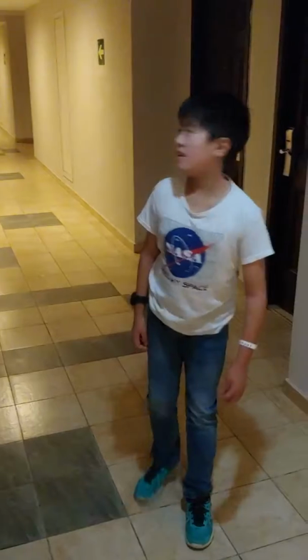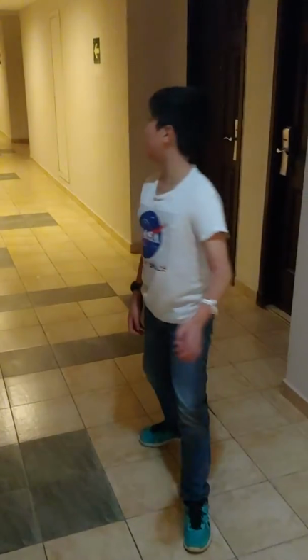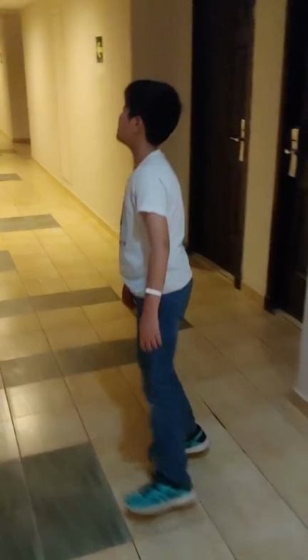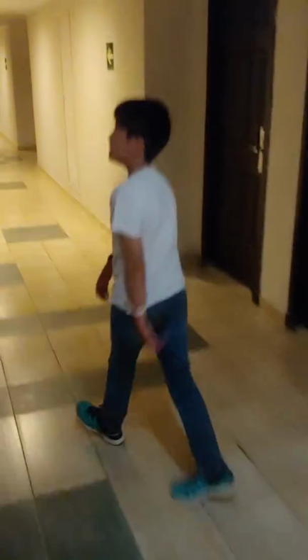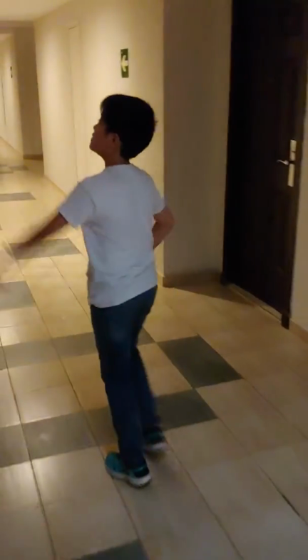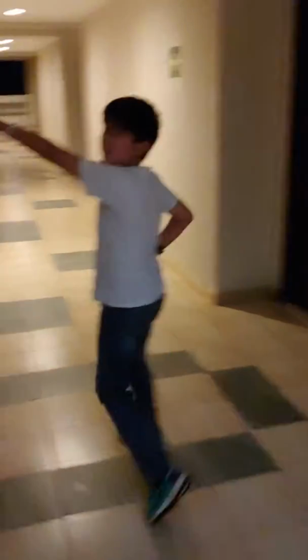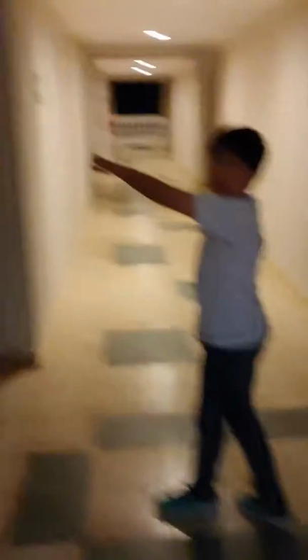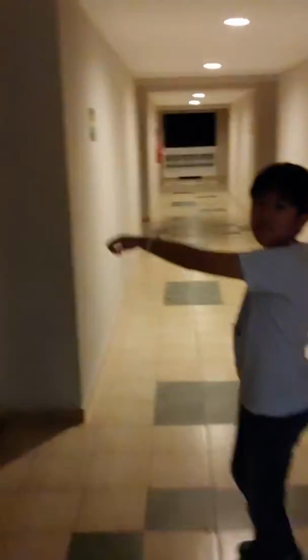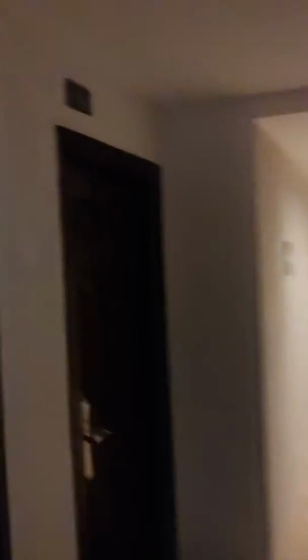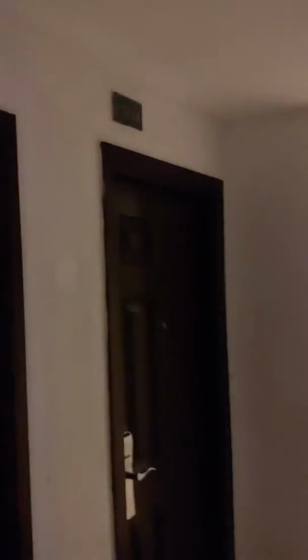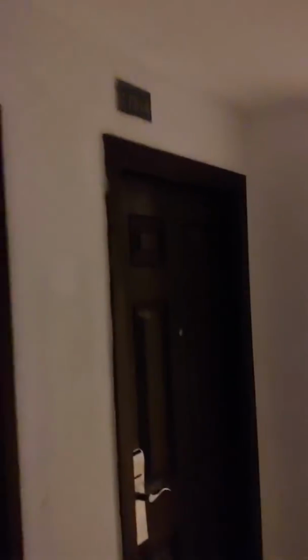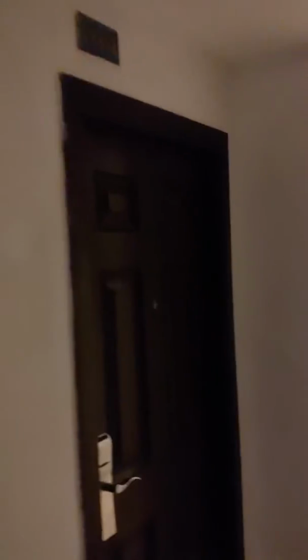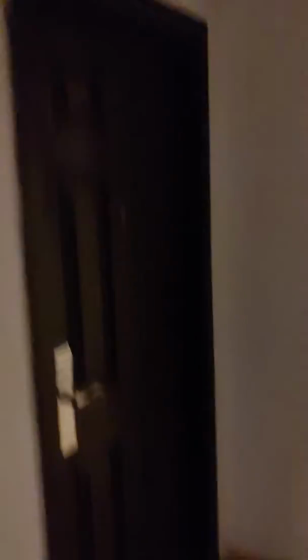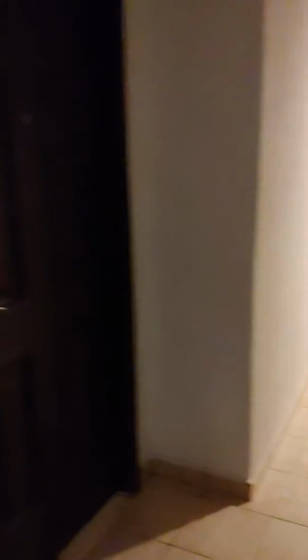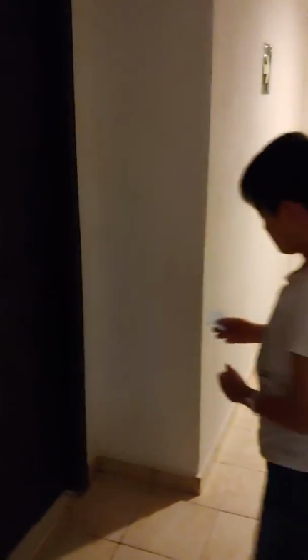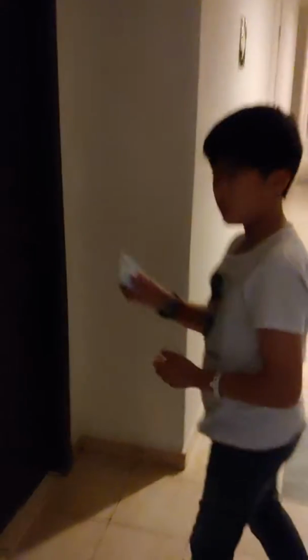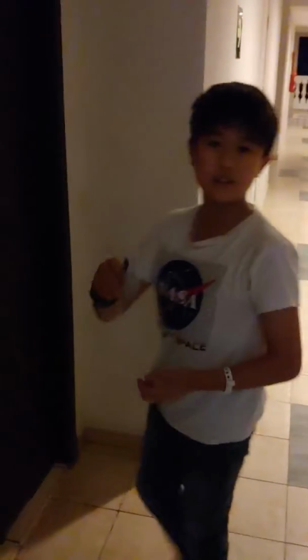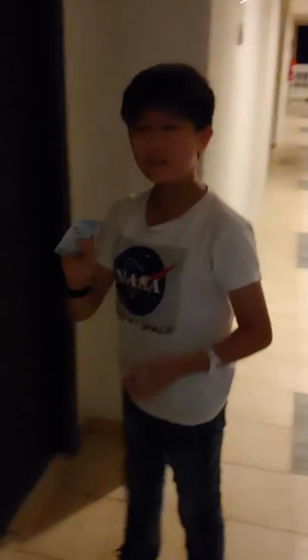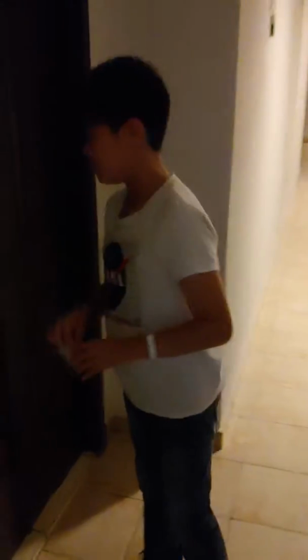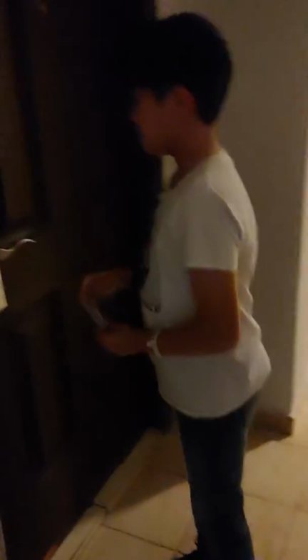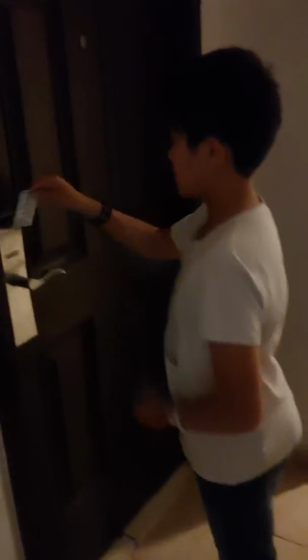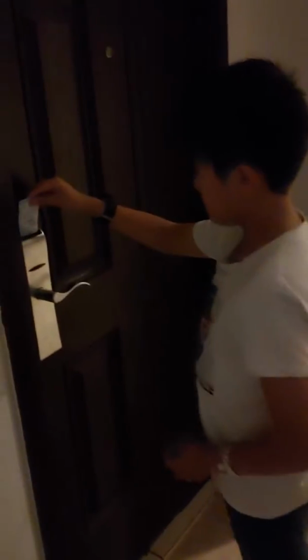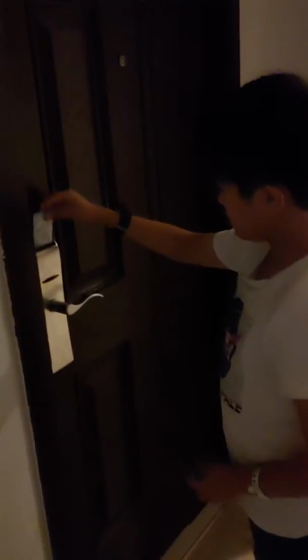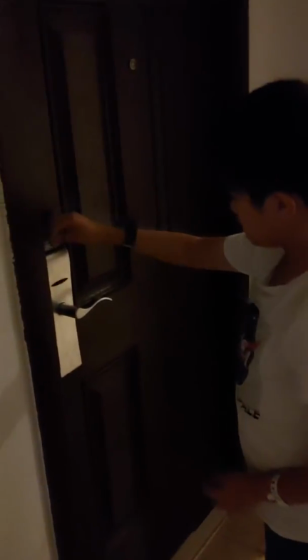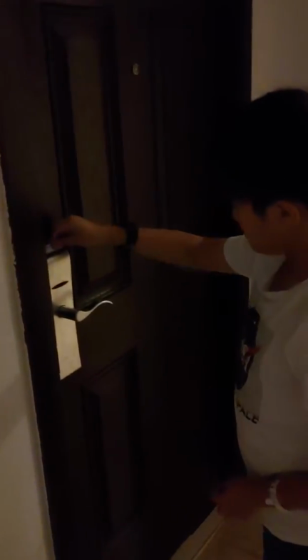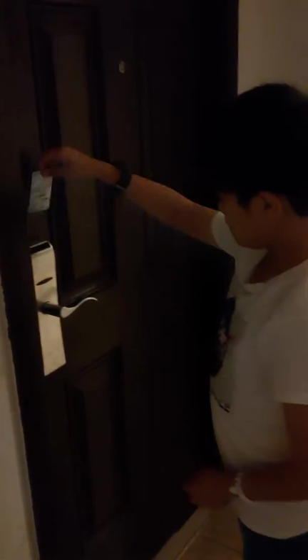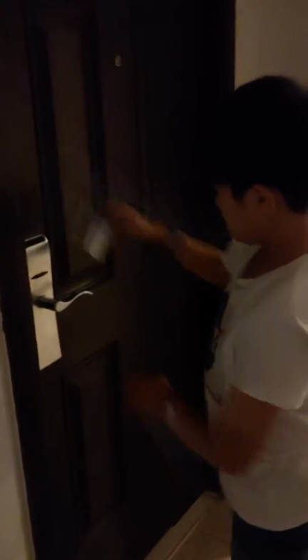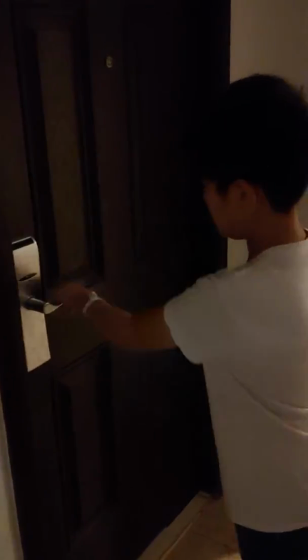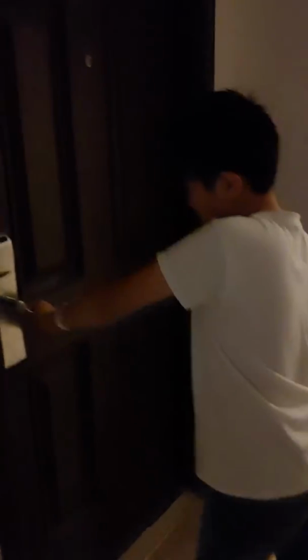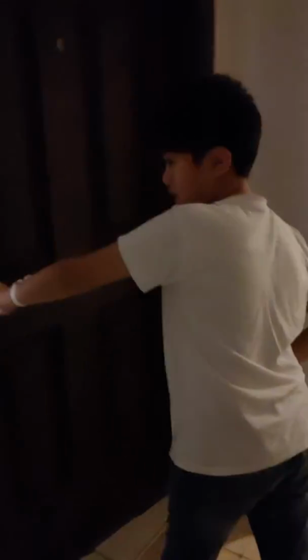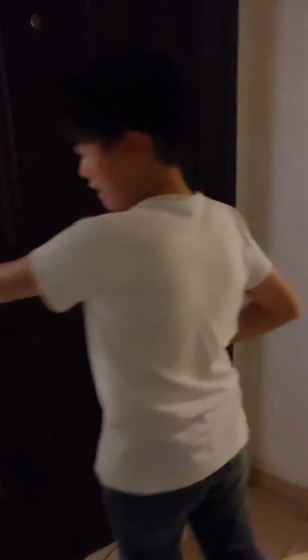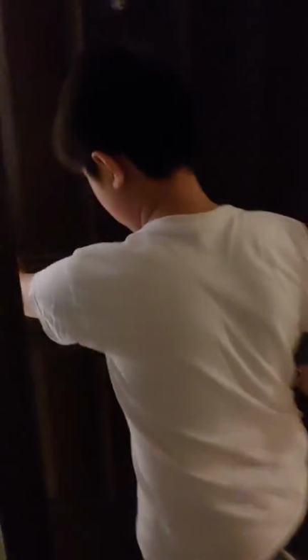Hi. This is our room. This is the key — put this in, and you're in.